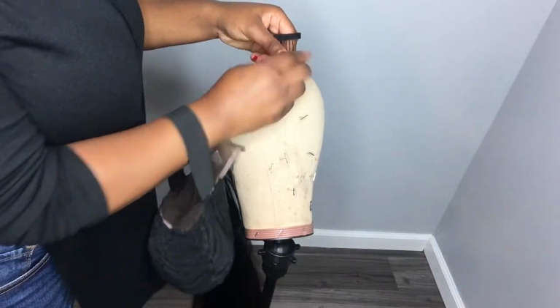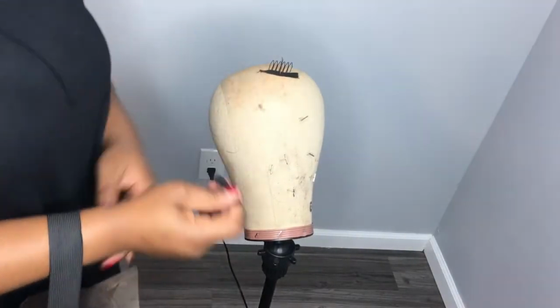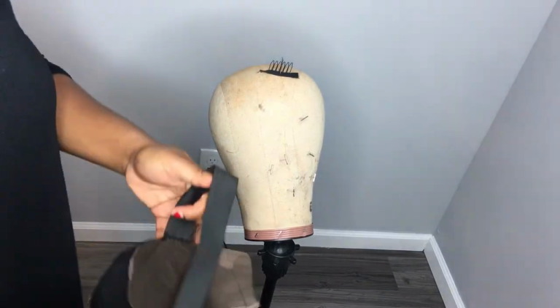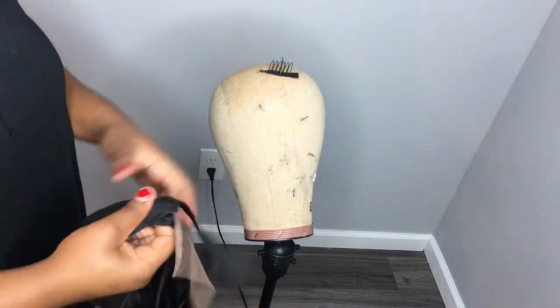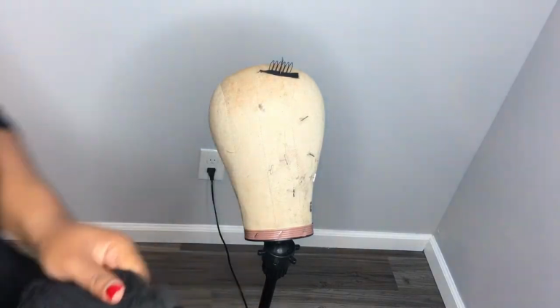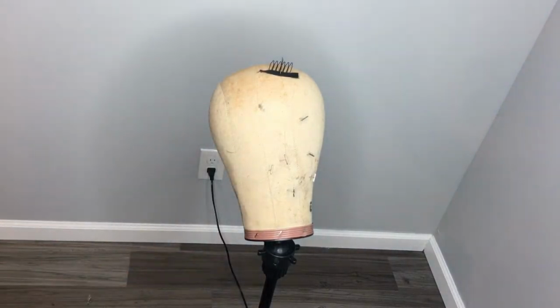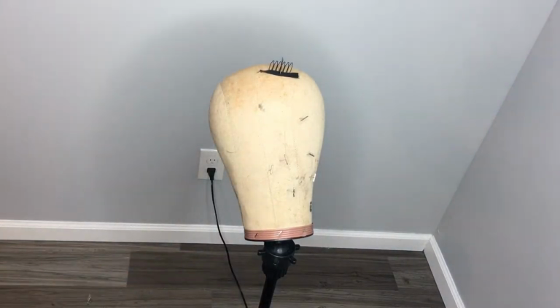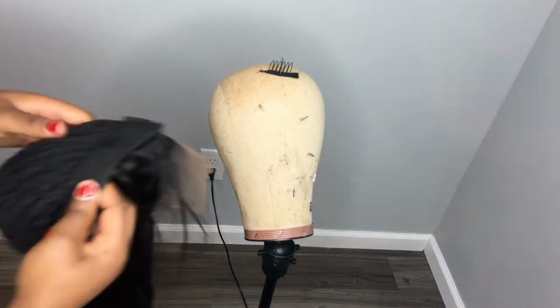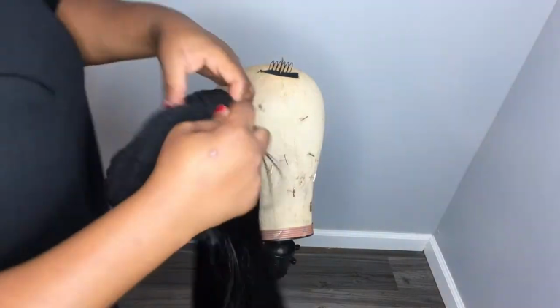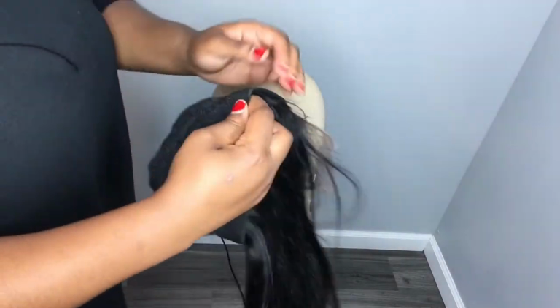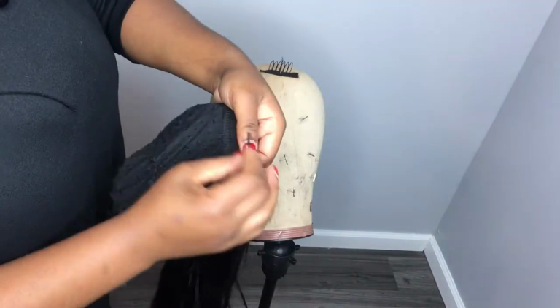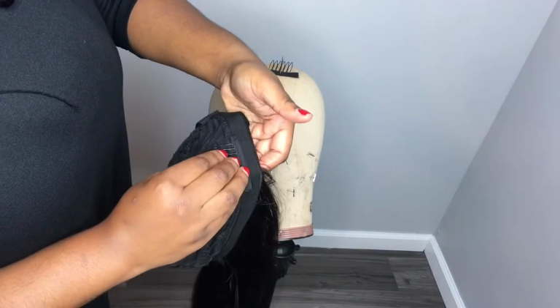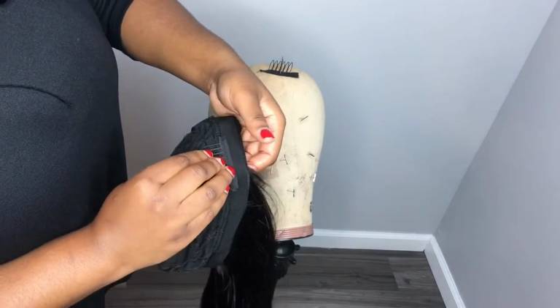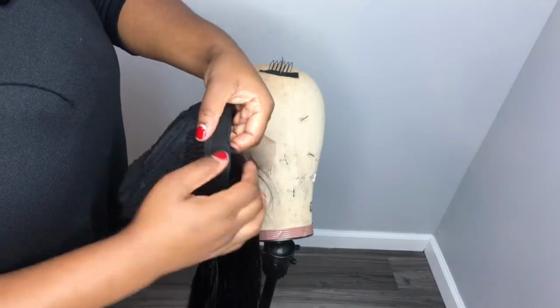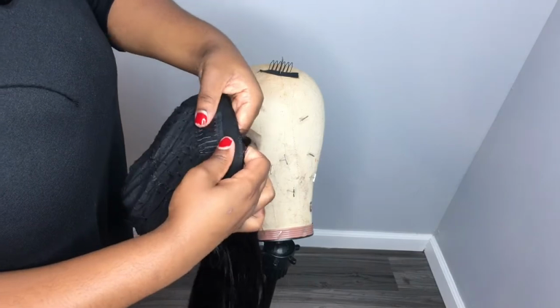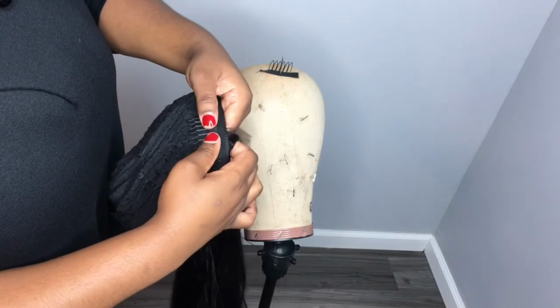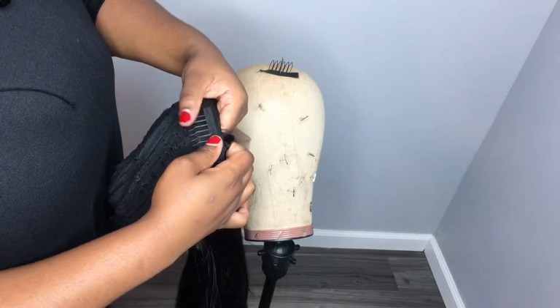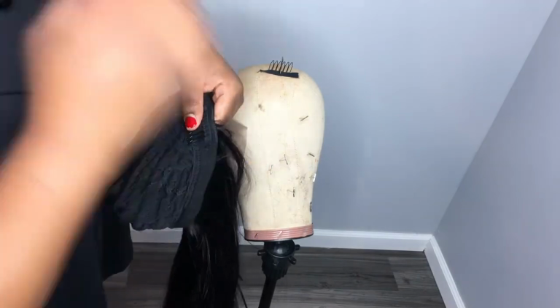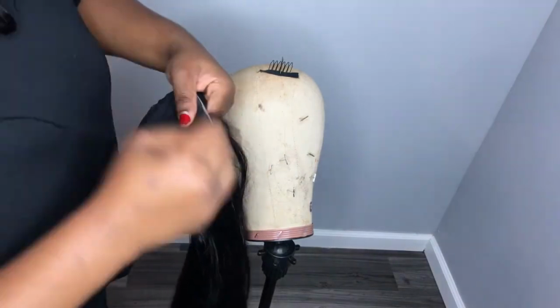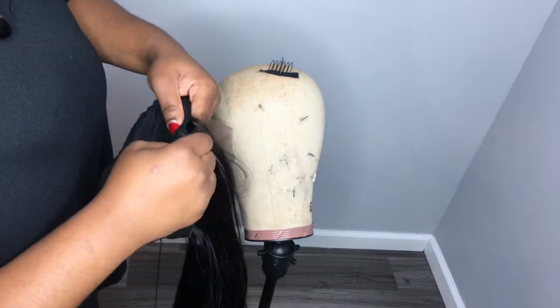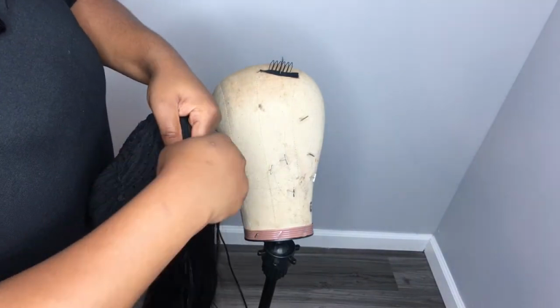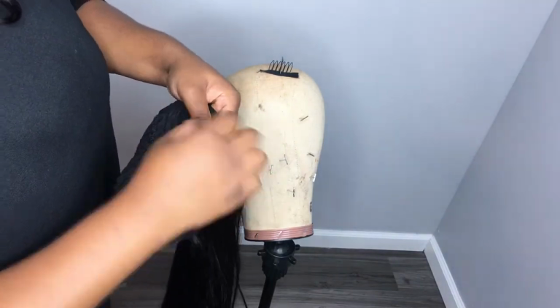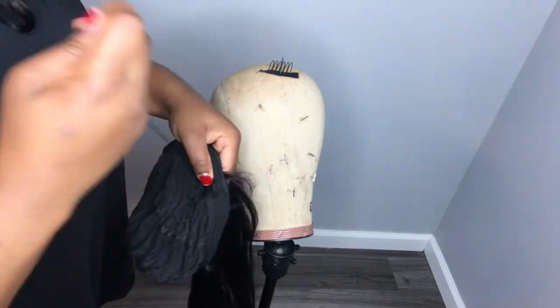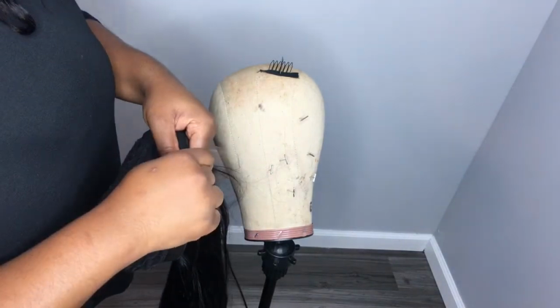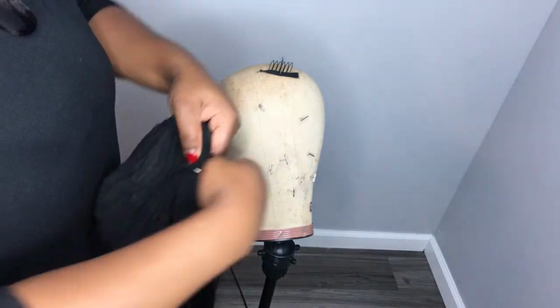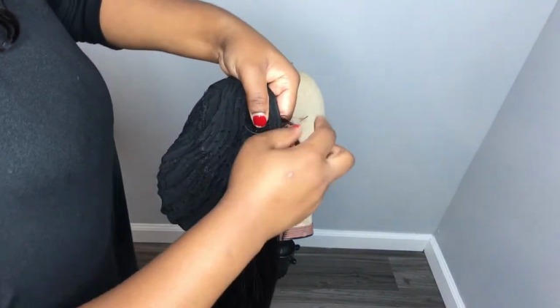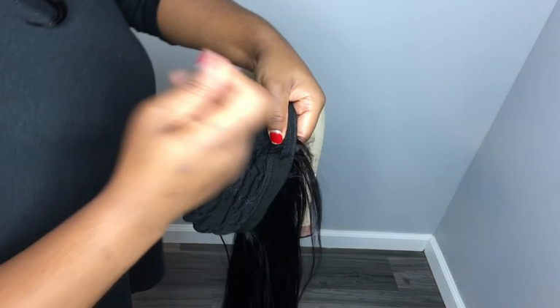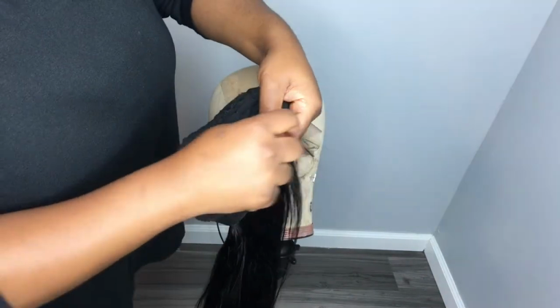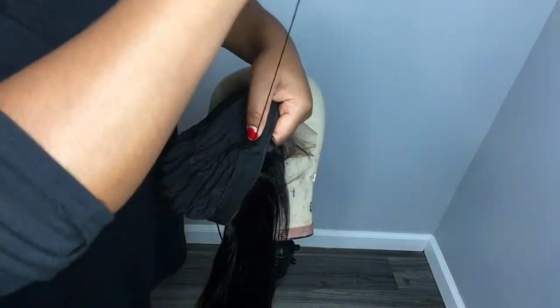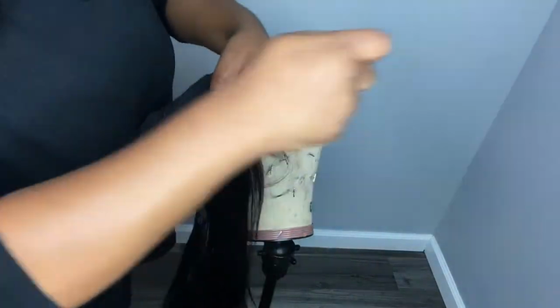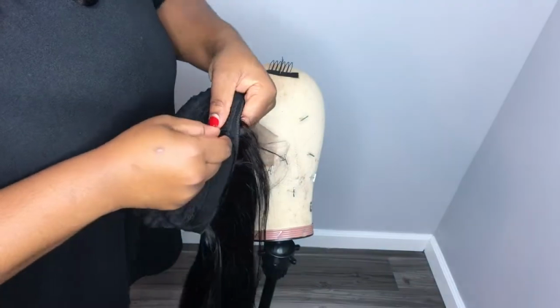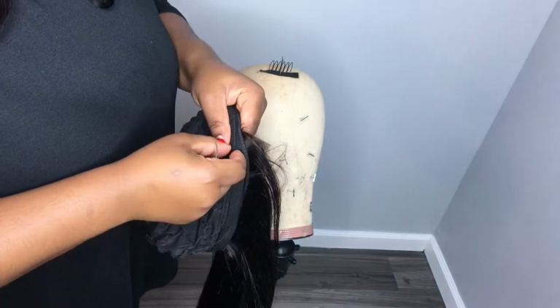Now I'll be taking my wig comb. You can use your wig clips if you have them — they'll be going right behind my ears, so just measure that up and then put them in the position that you feel they should go.